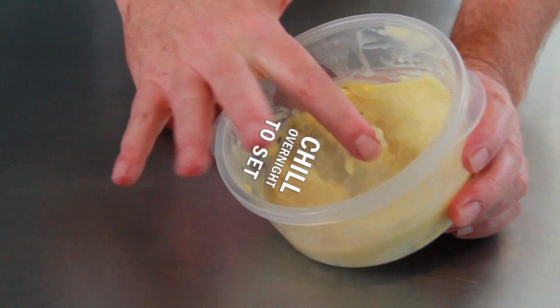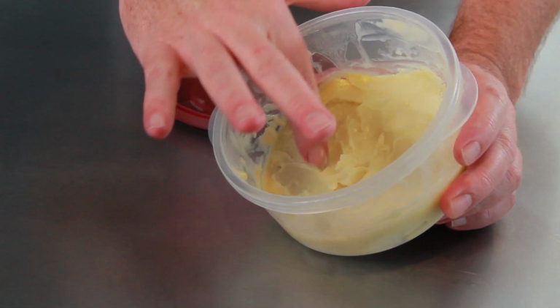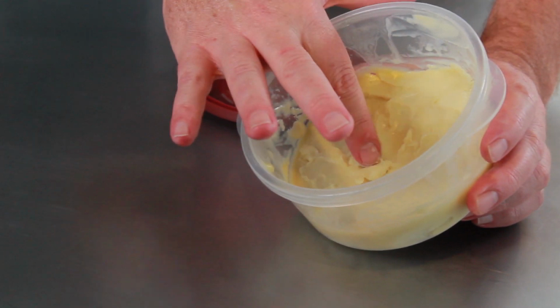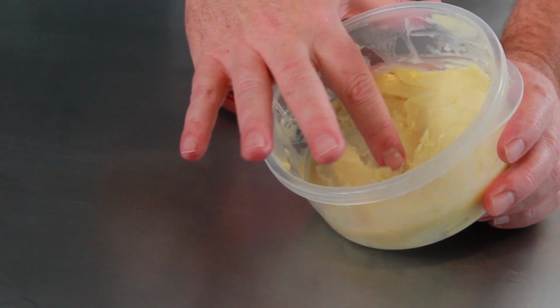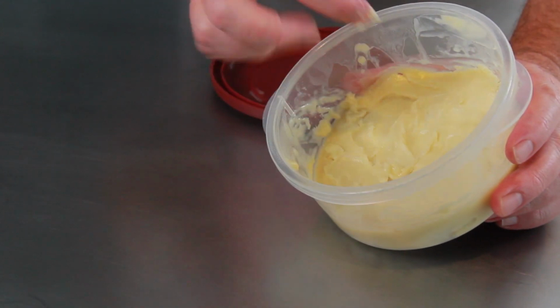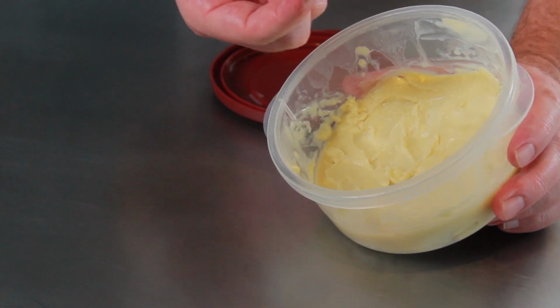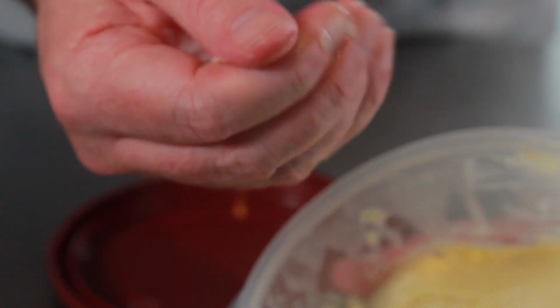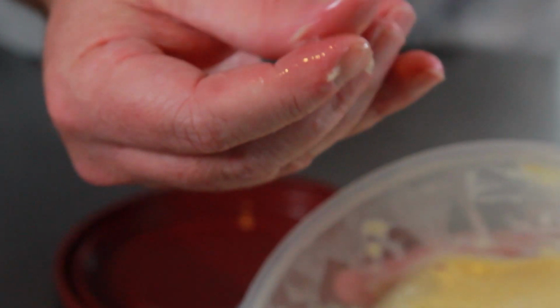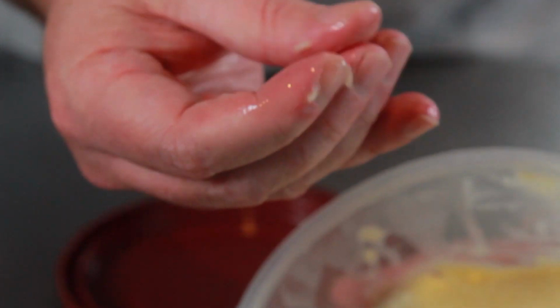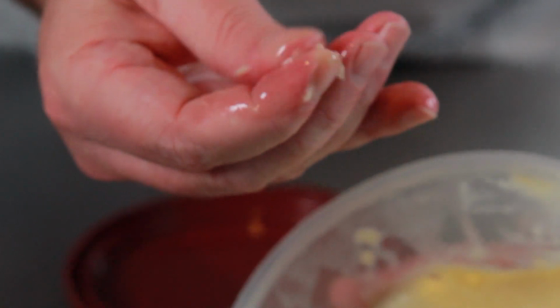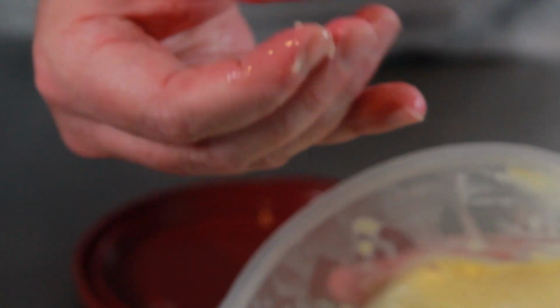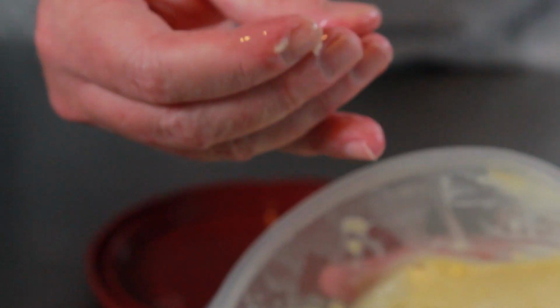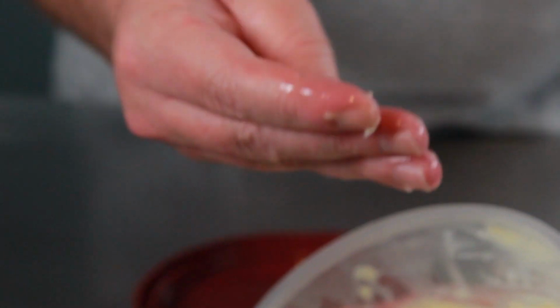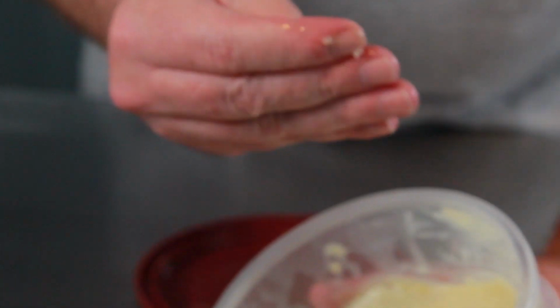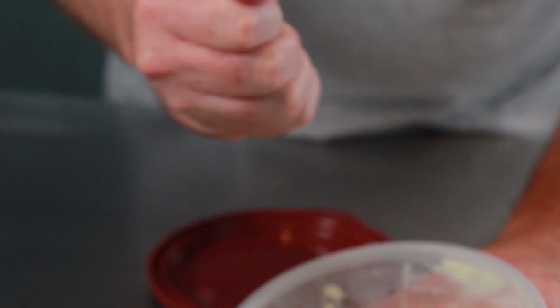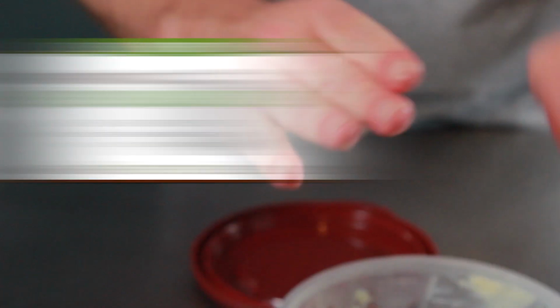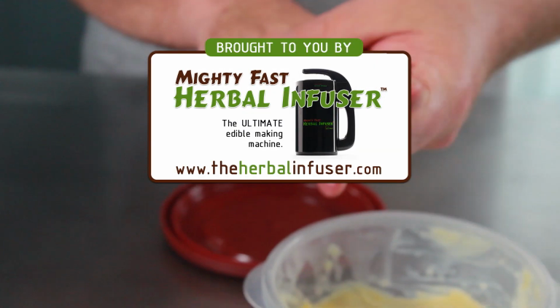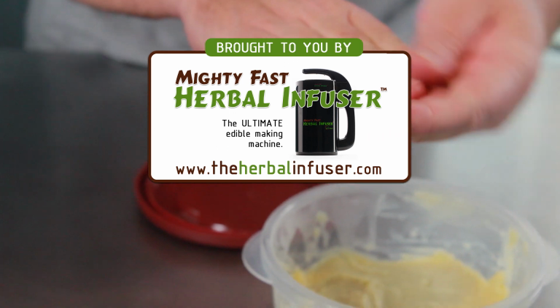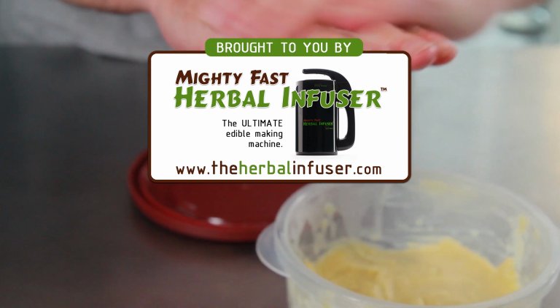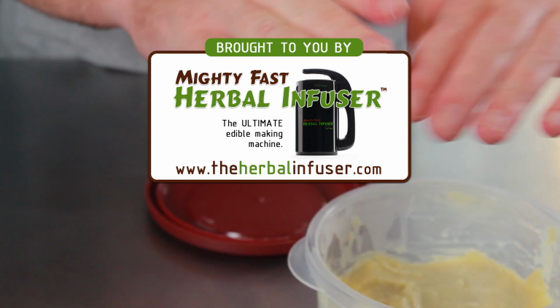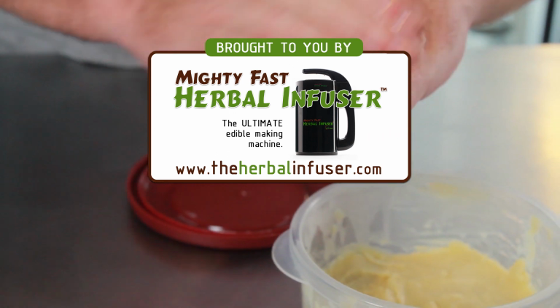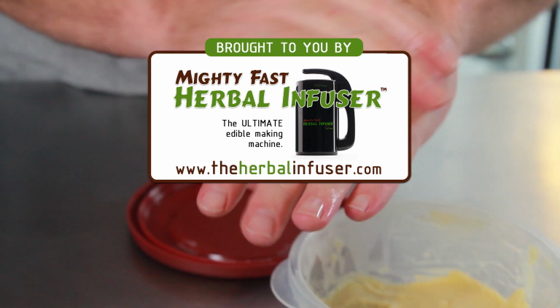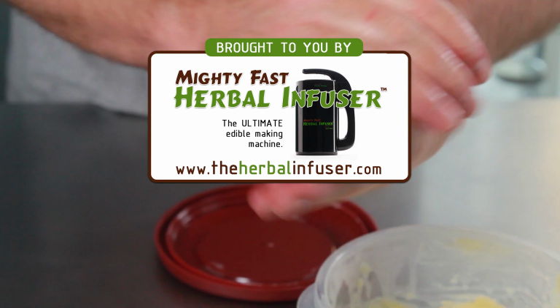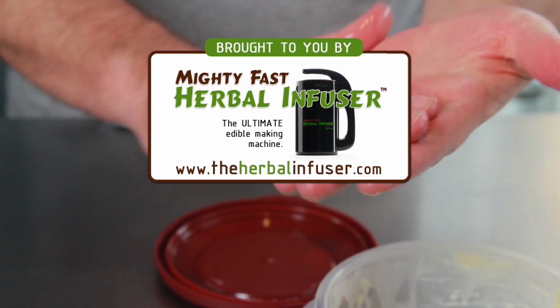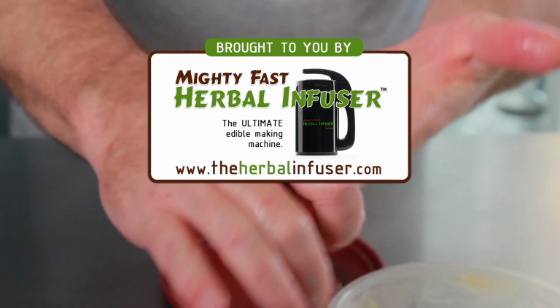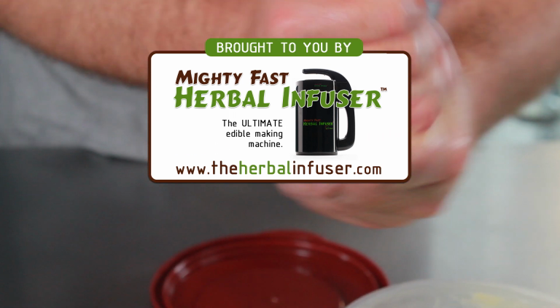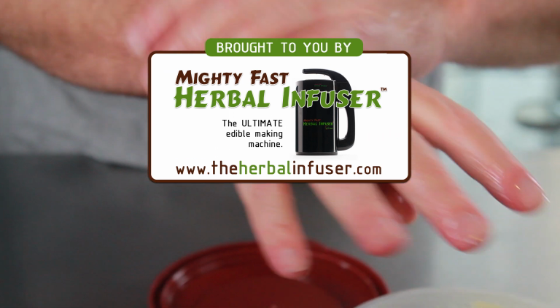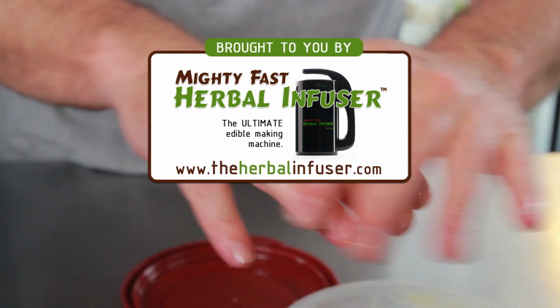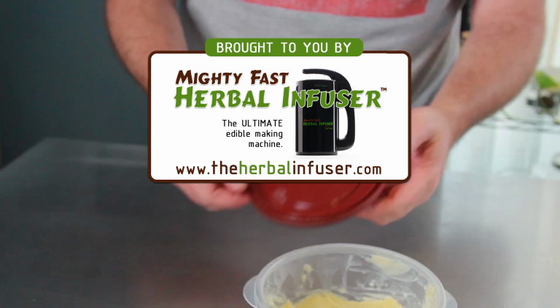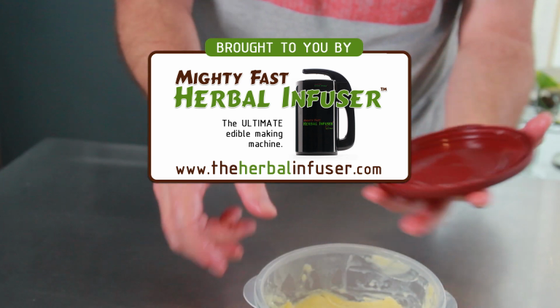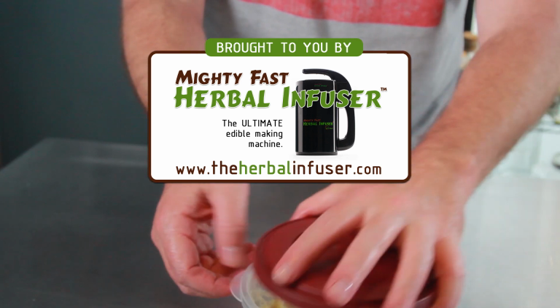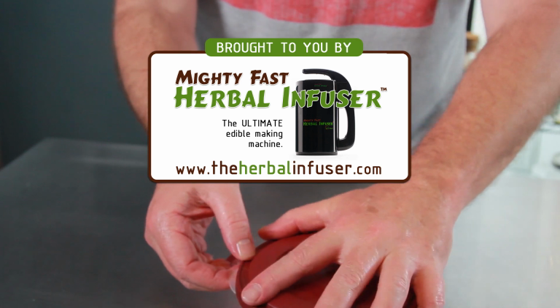Once you've let it set overnight and chilled, then at room temperature it's going to be a nice consistency that you'll be able to very easily rub on your skin for moisture and to relieve pain. For more recipes like this, please visit theherbalinfuser.com.